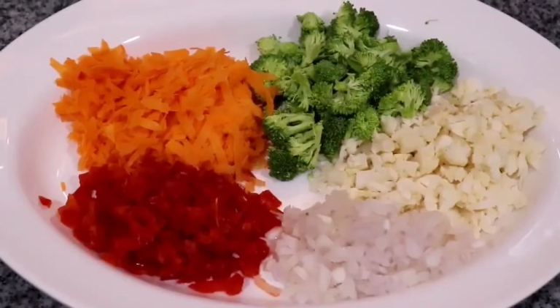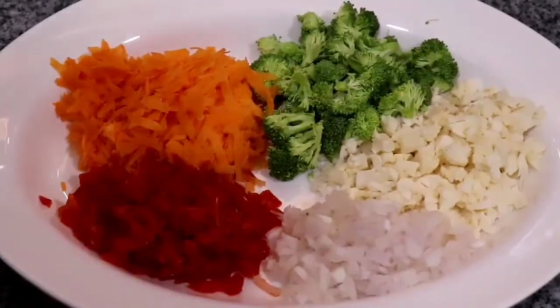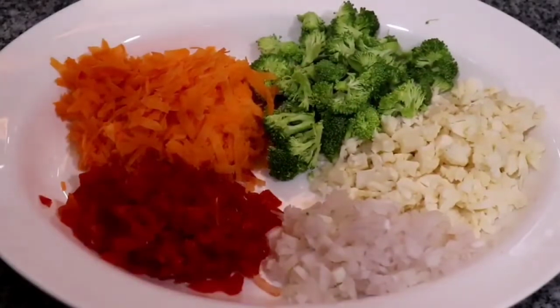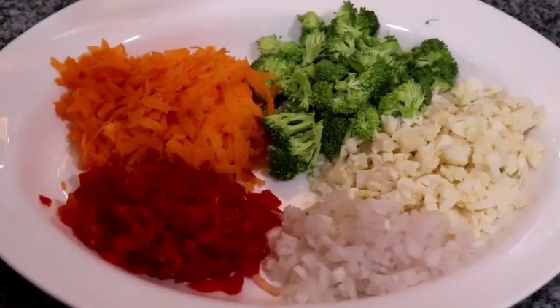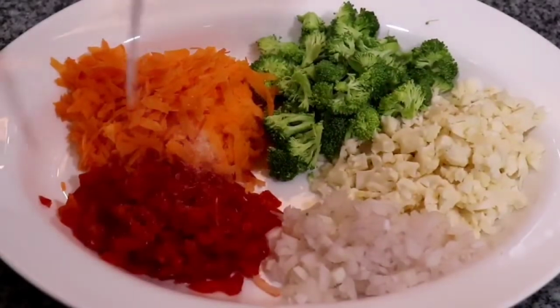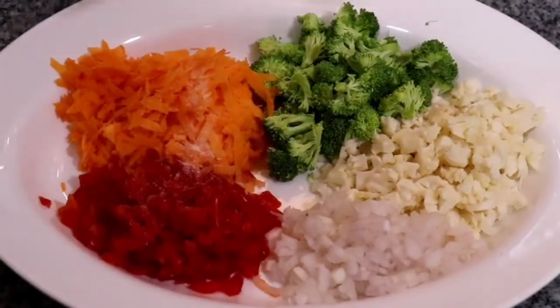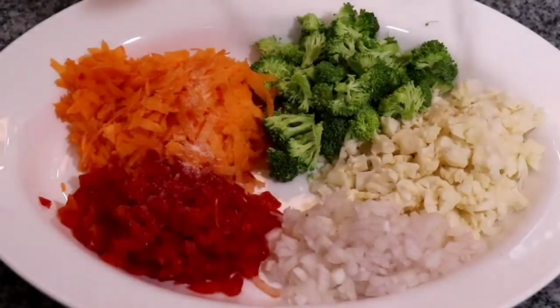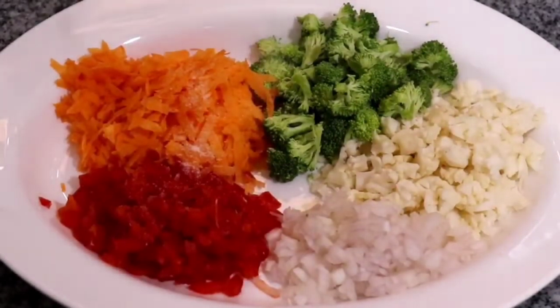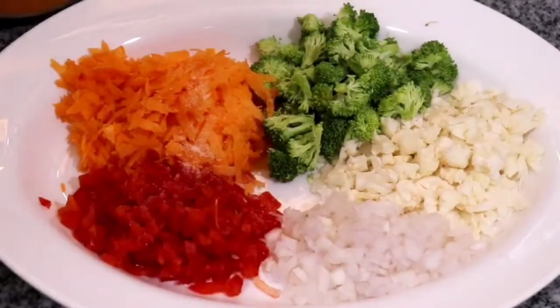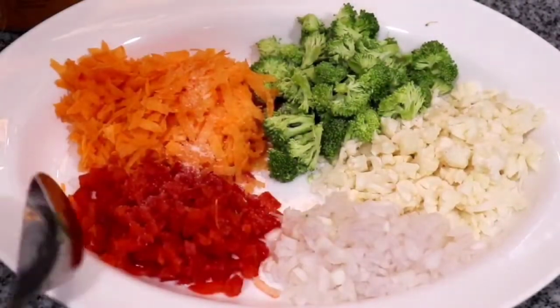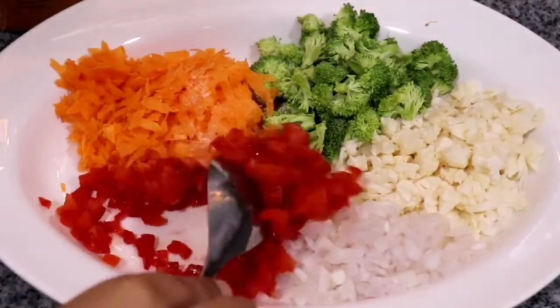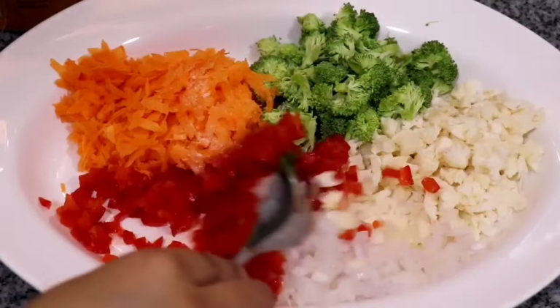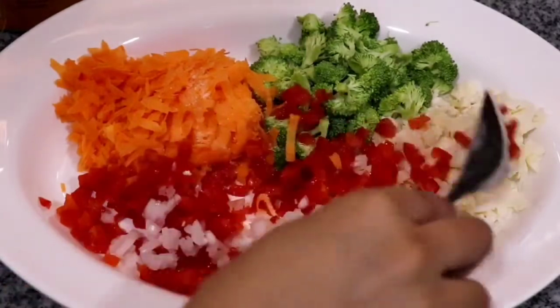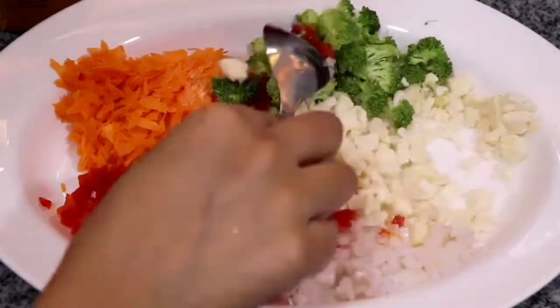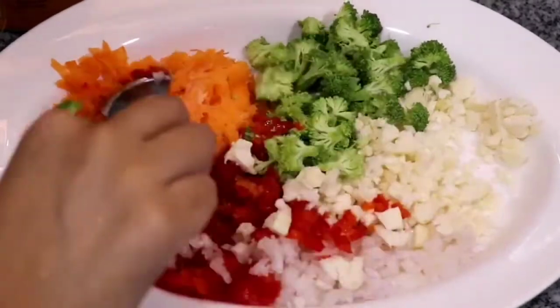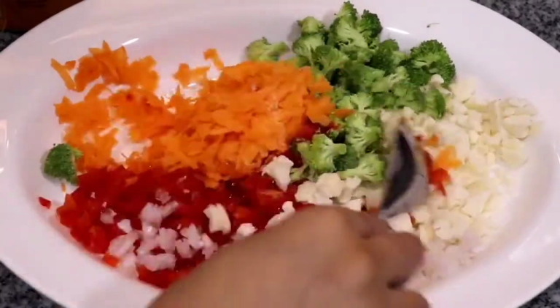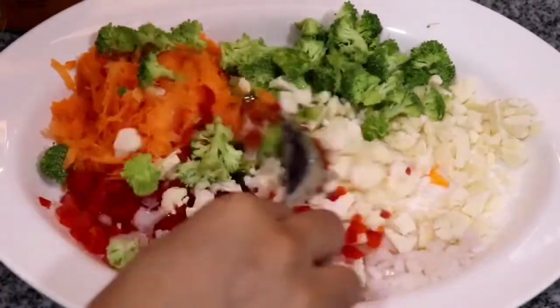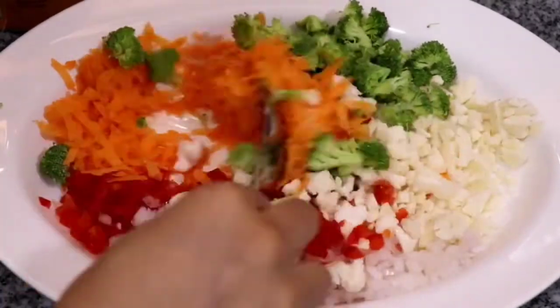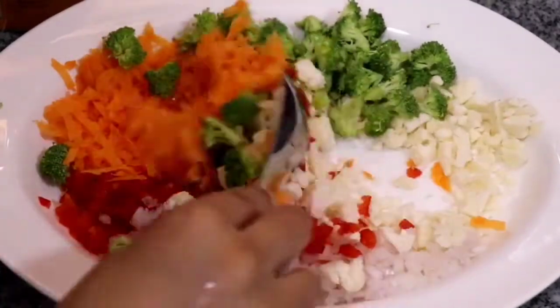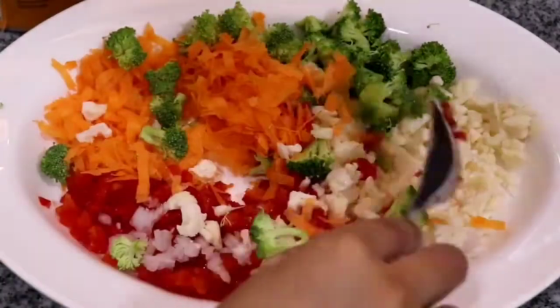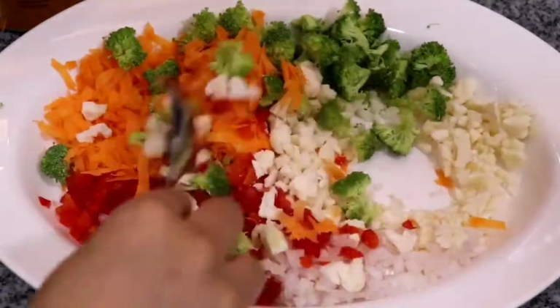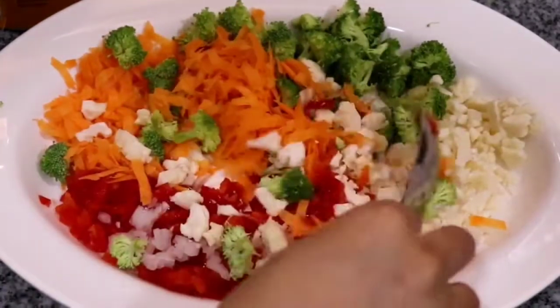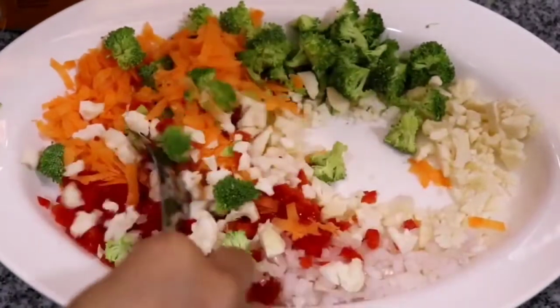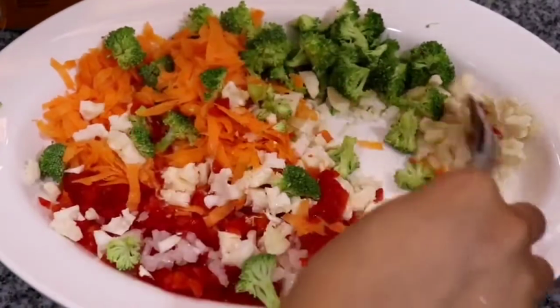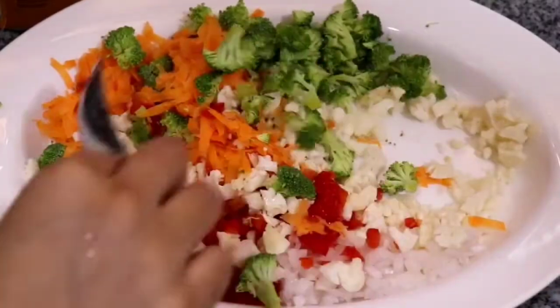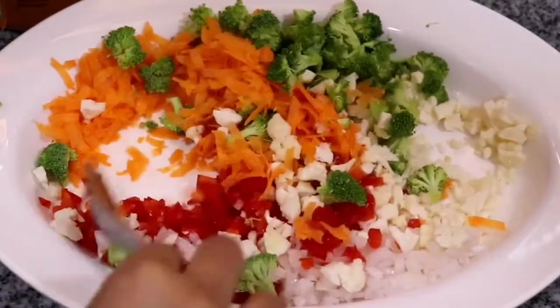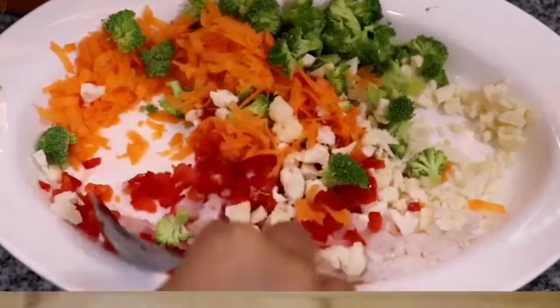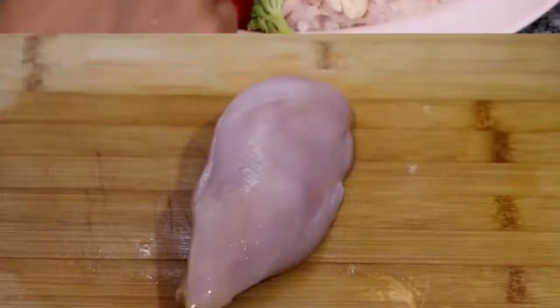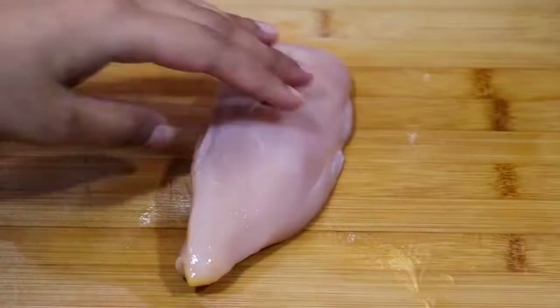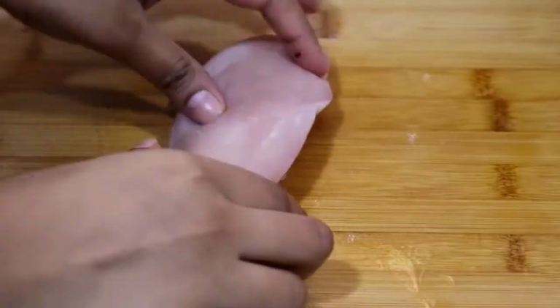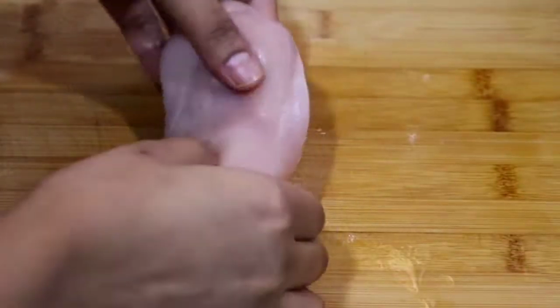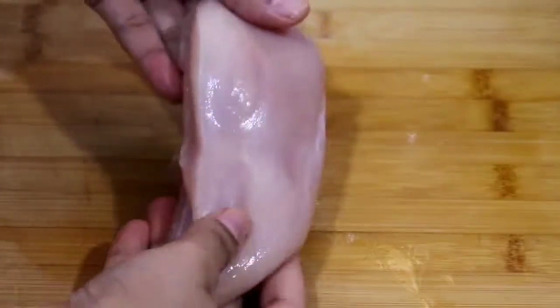These are some of the vegetables I will be using to stuff my chicken breast with. So here I have some red bell peppers, red onions, cauliflower, broccoli and carrot. I've seasoned with a bit of salt and now I'm going to mix it and just set it aside.